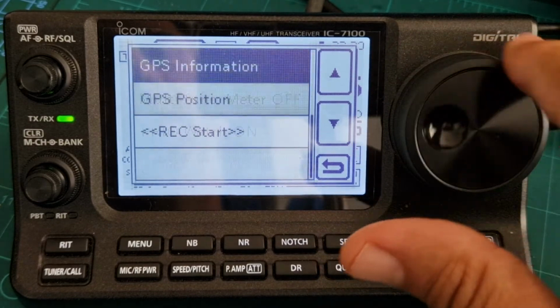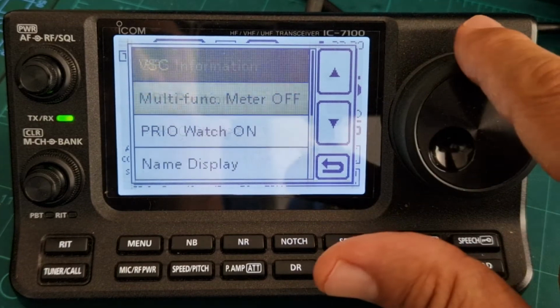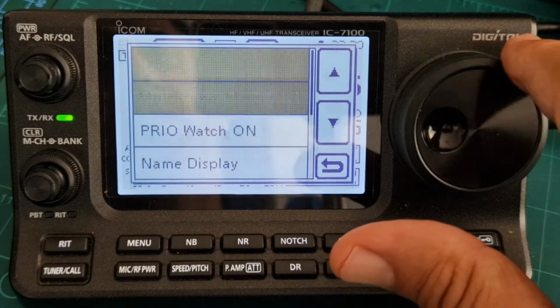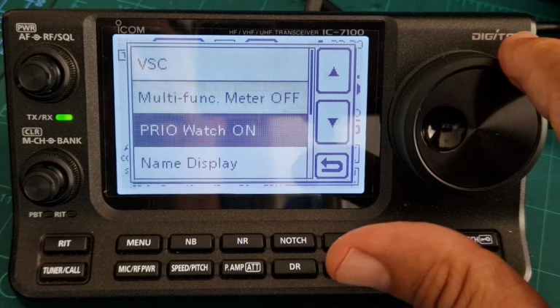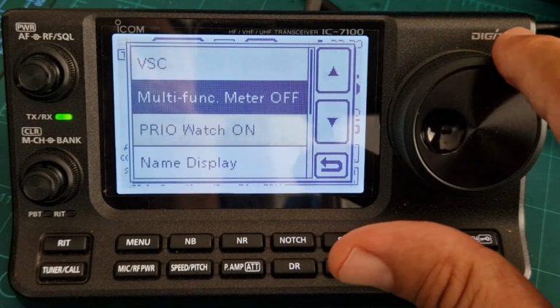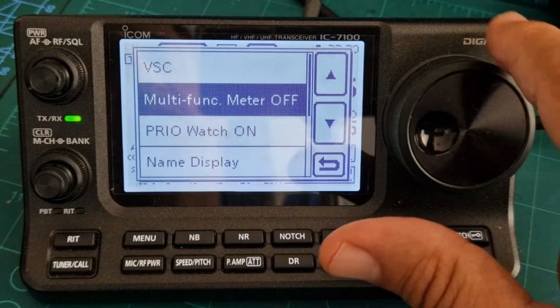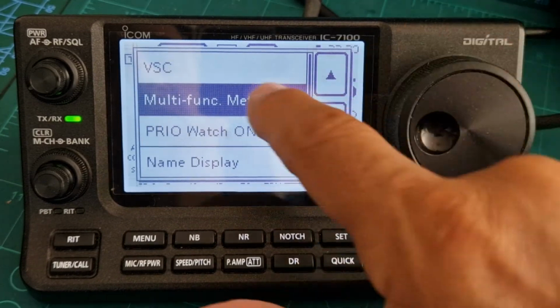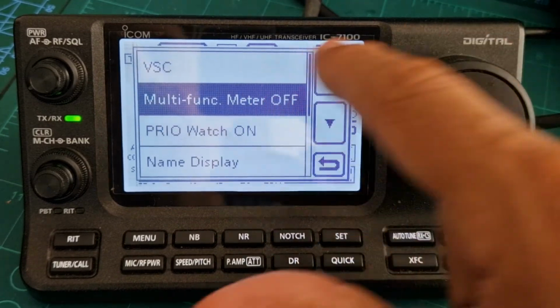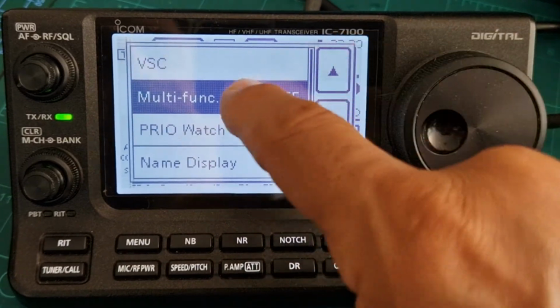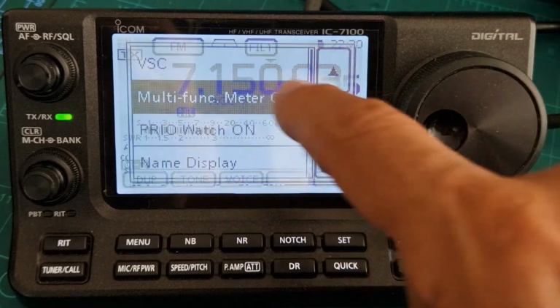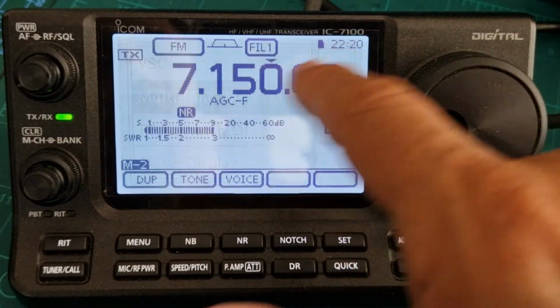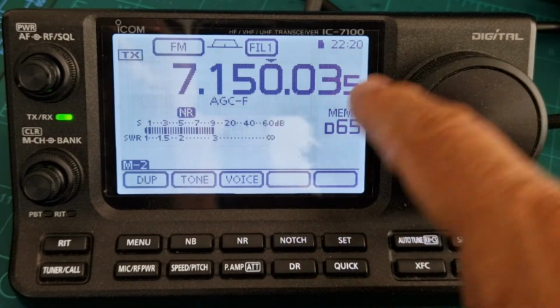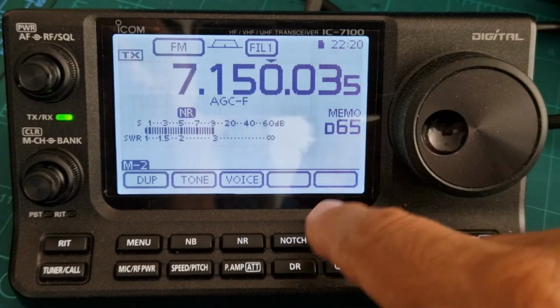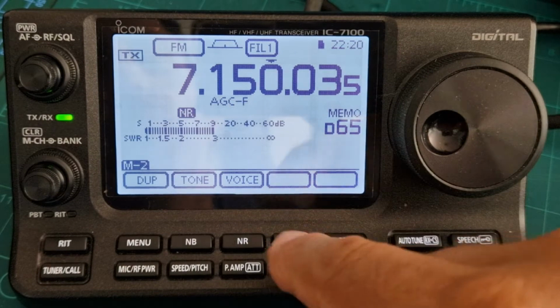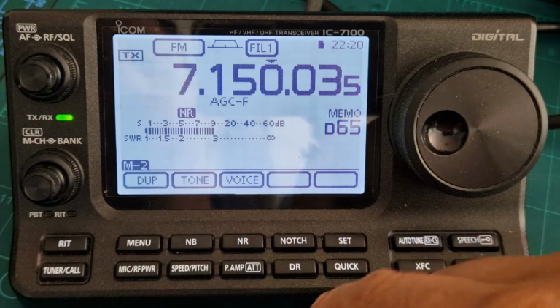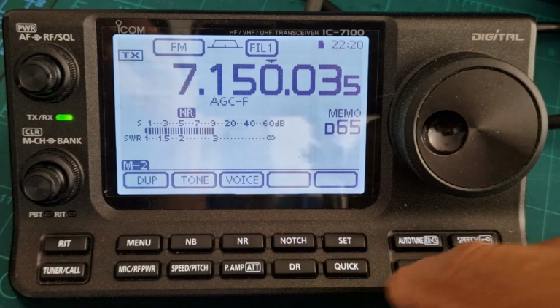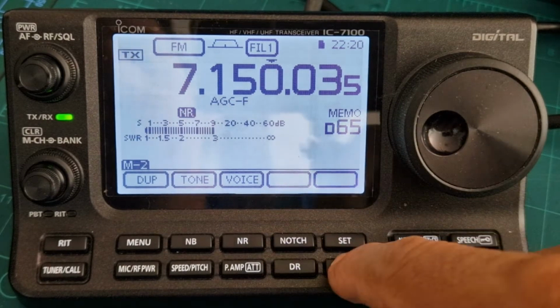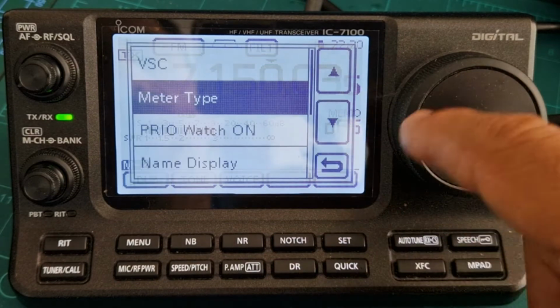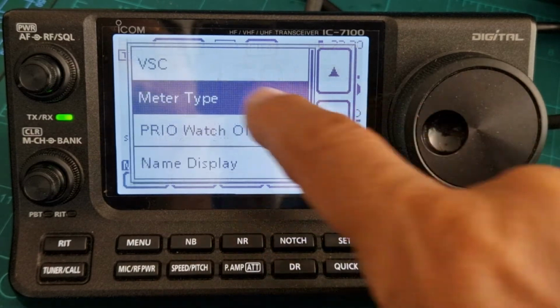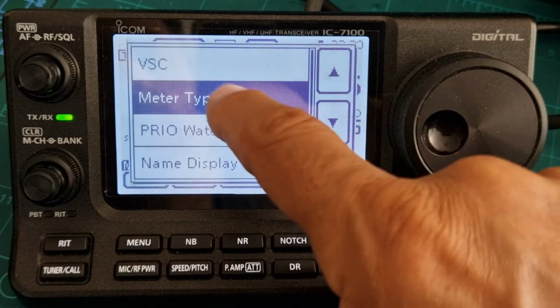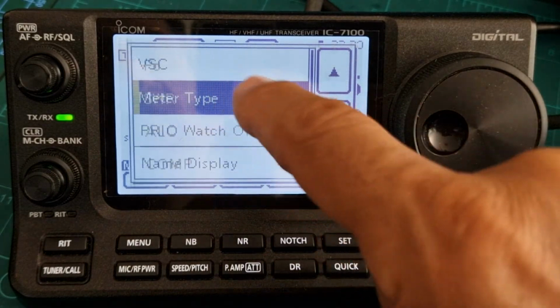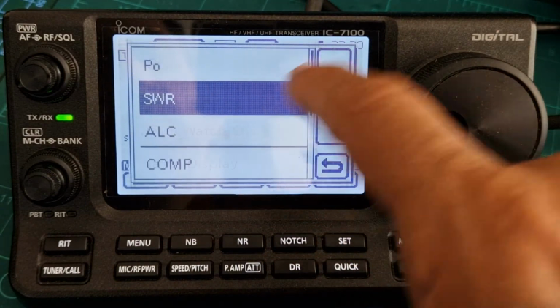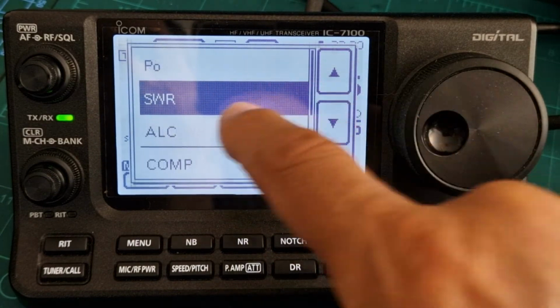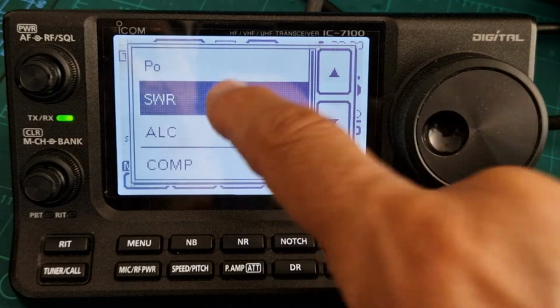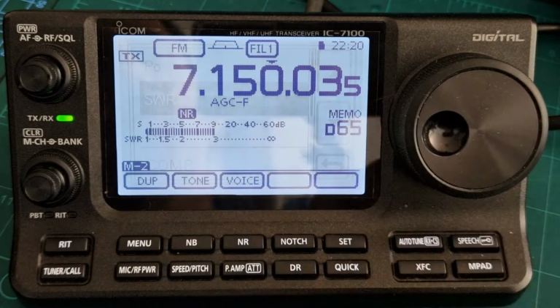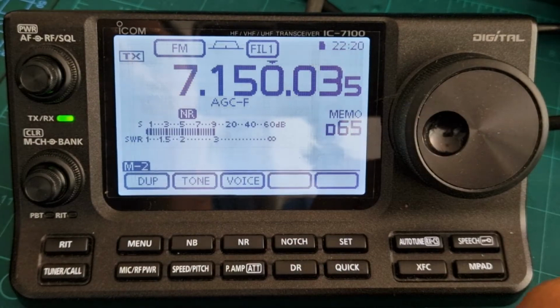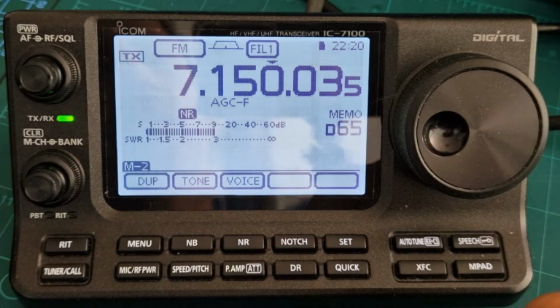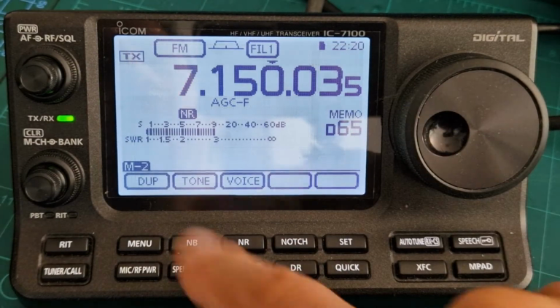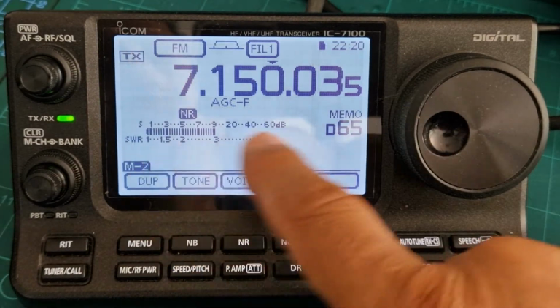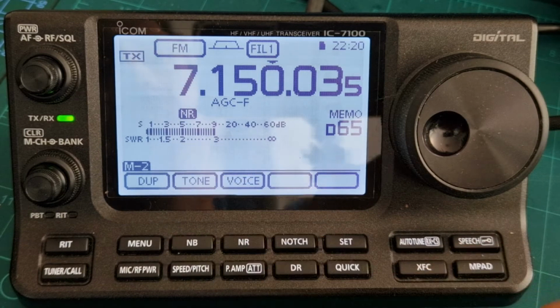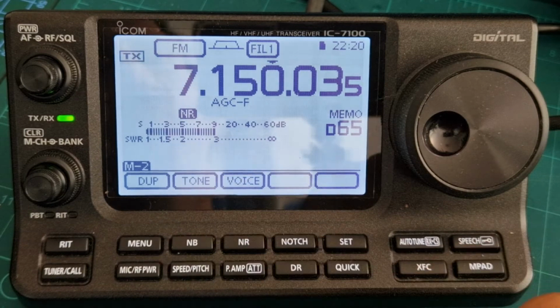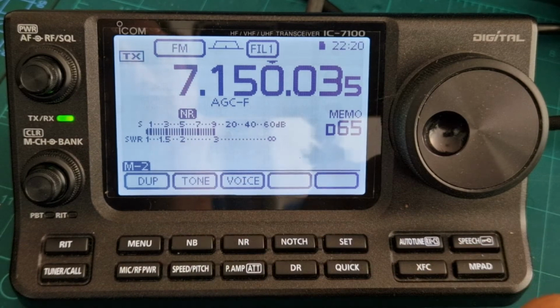Or if you just push it again and you just fancy just the SWR meter, go to meters, quick, meter type, SWR — and you're back to just having an SWR meter.